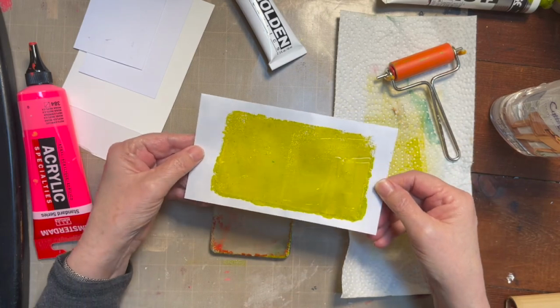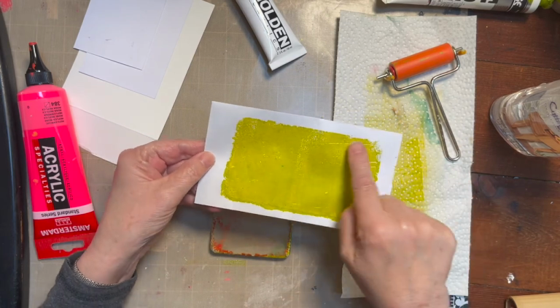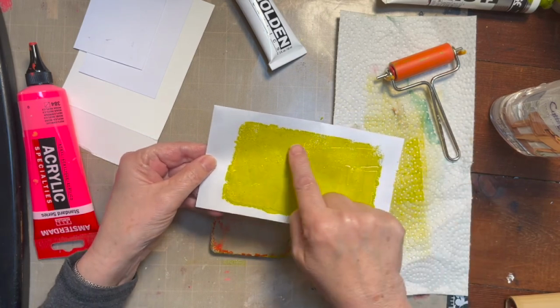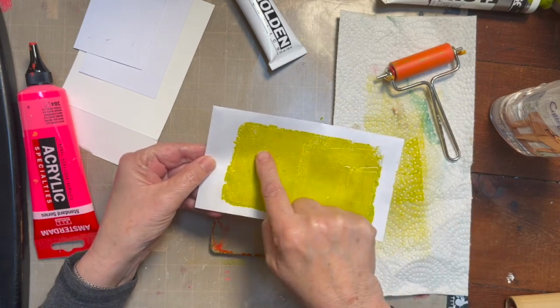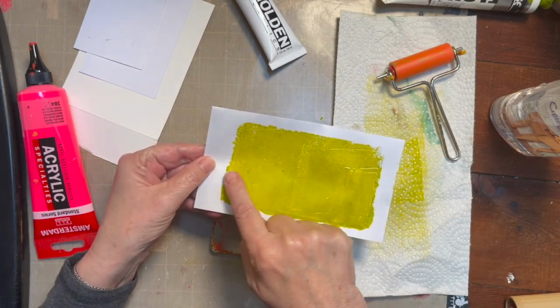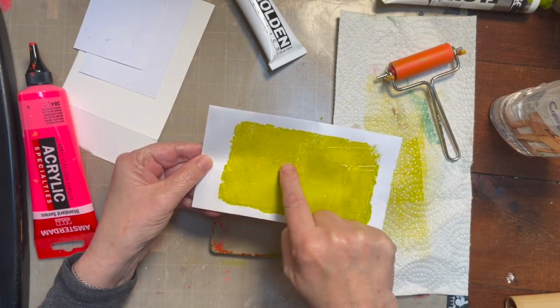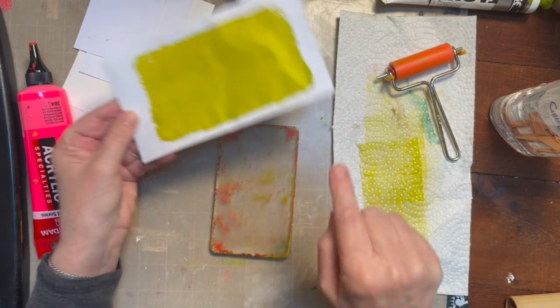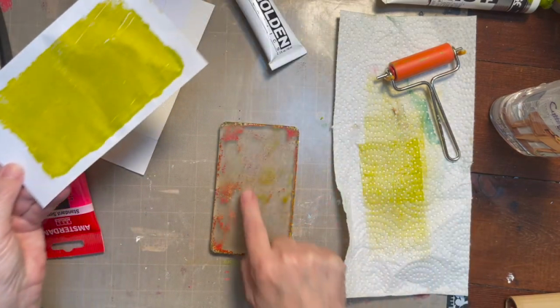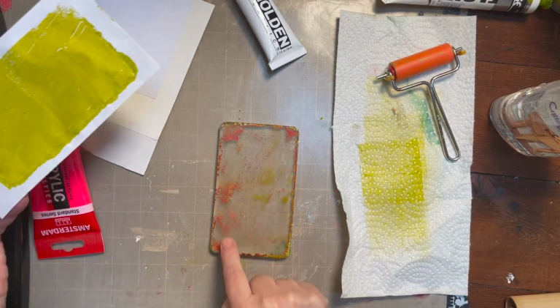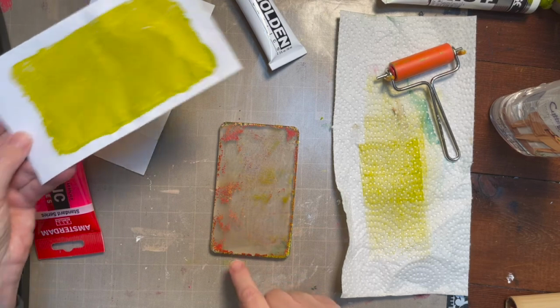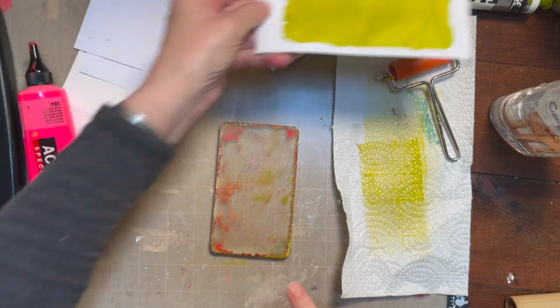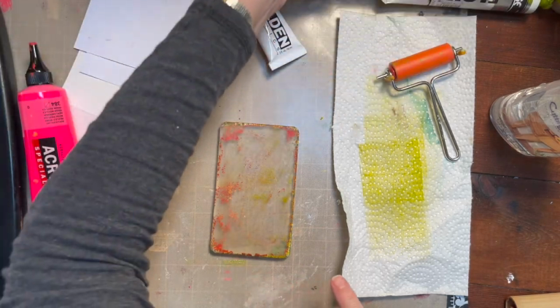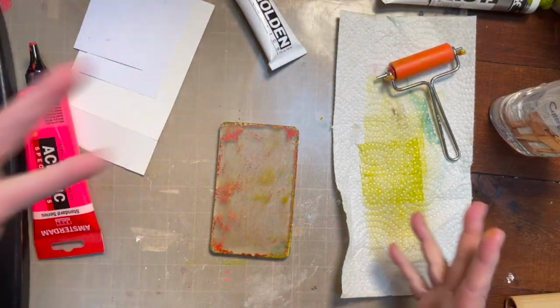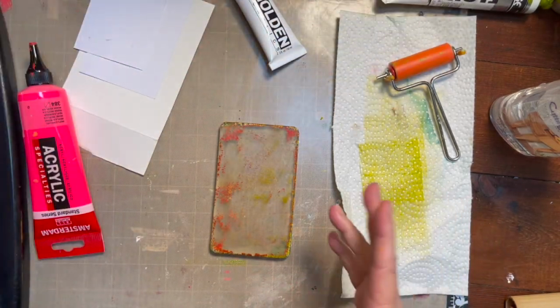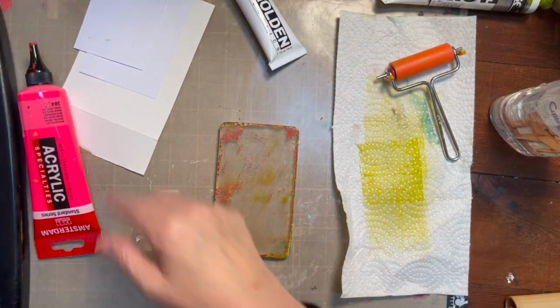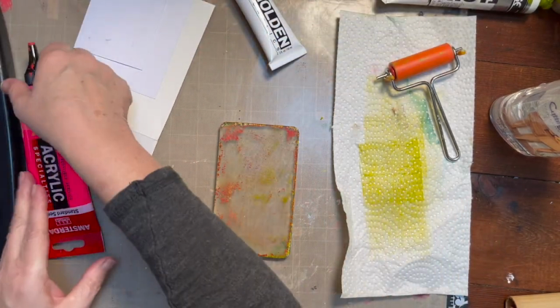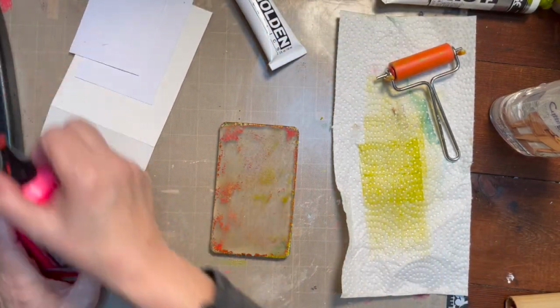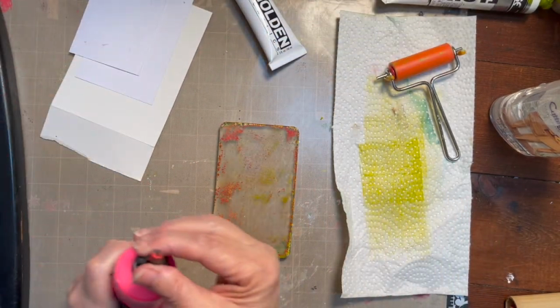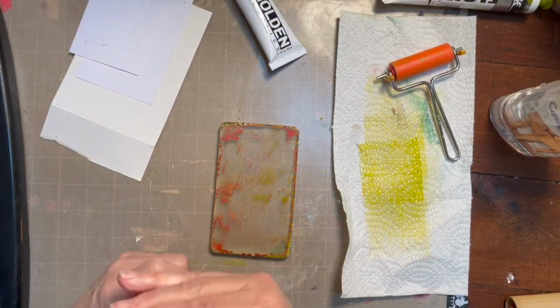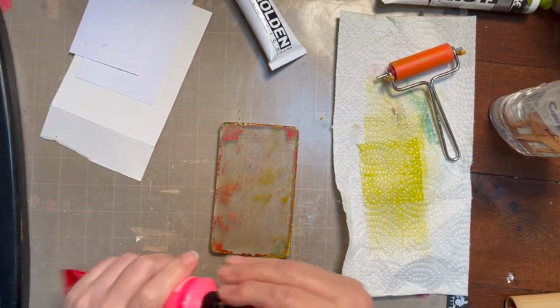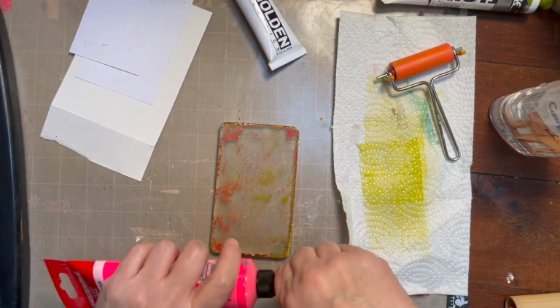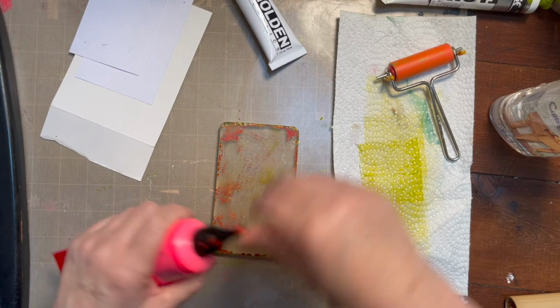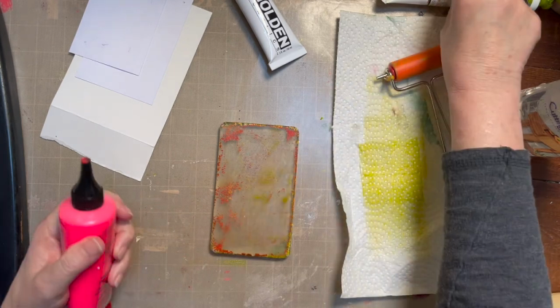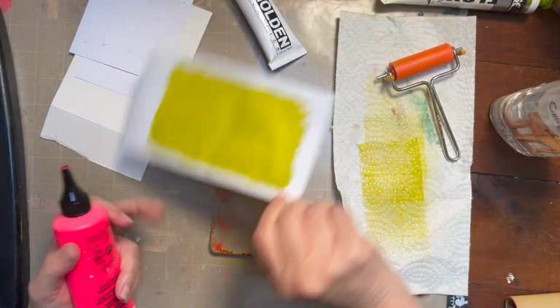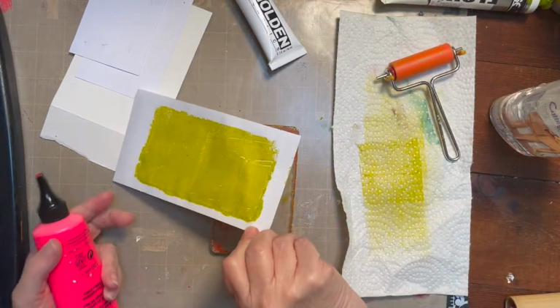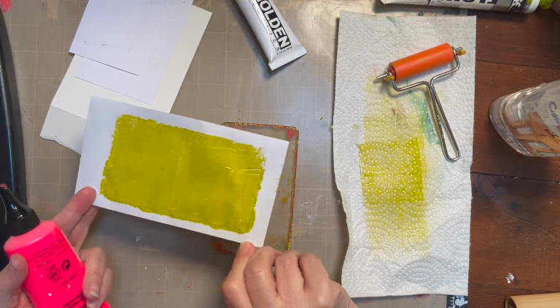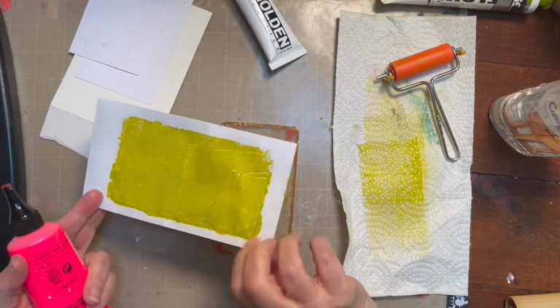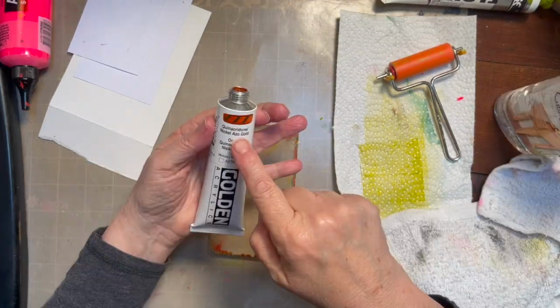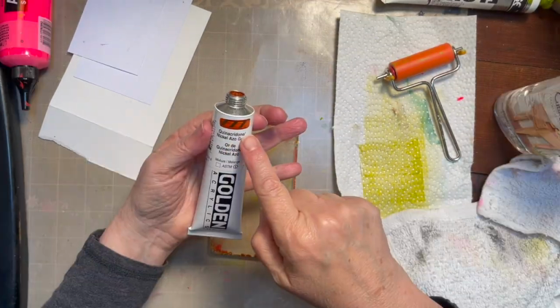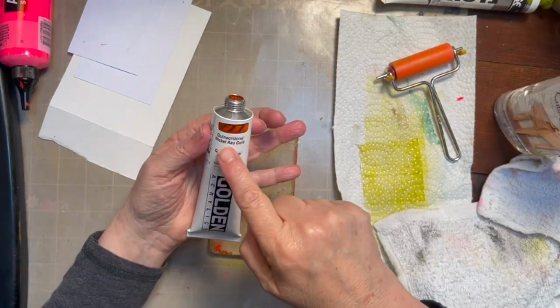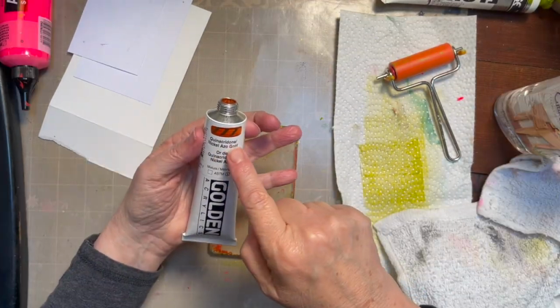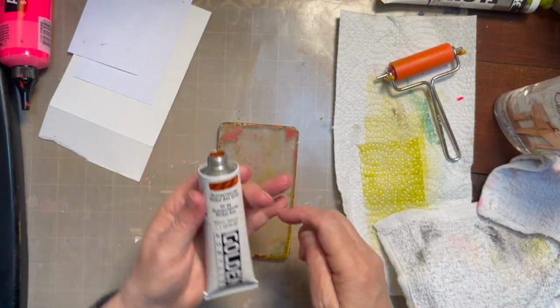A little bit came up on this — you can see here. So I'm just going to keep trying and printing. I have a bunch of different colors and I'll often use these. This is quinacridone nickel azo gold, and I've been wanting to try this newer paint.